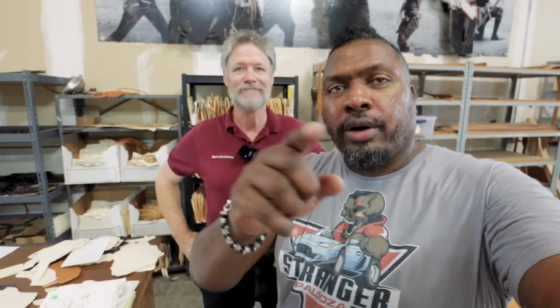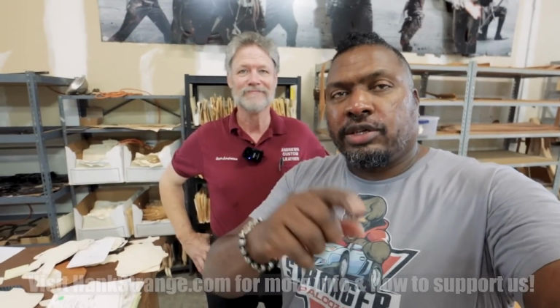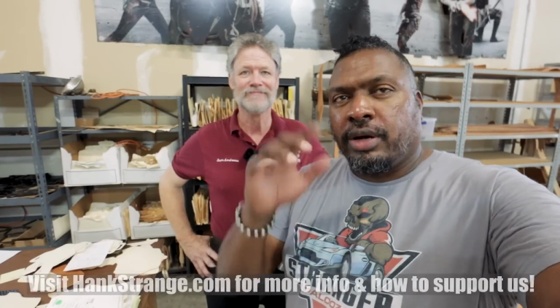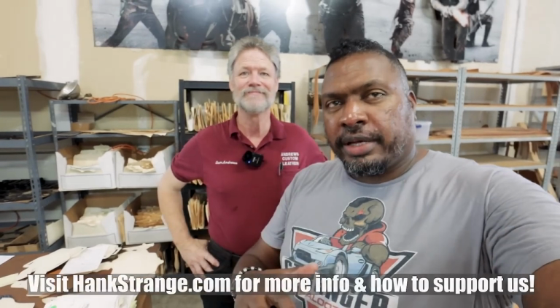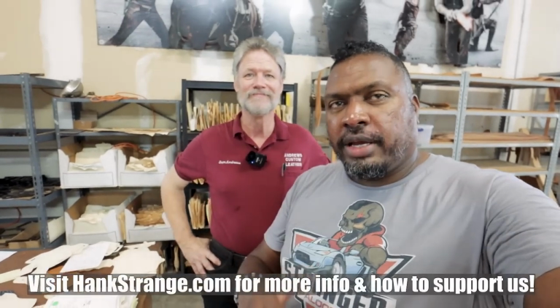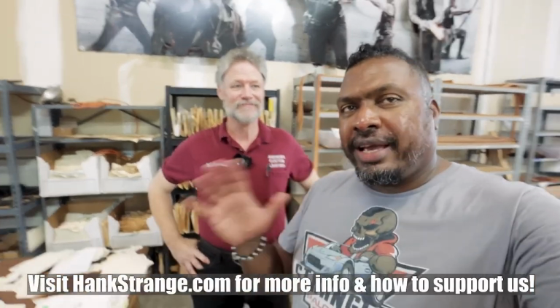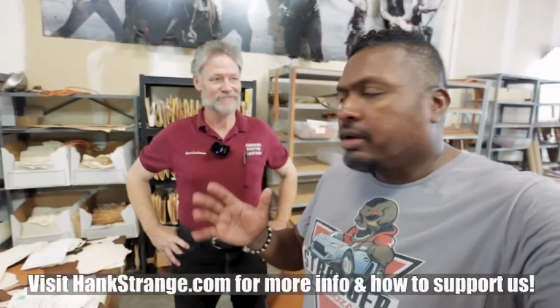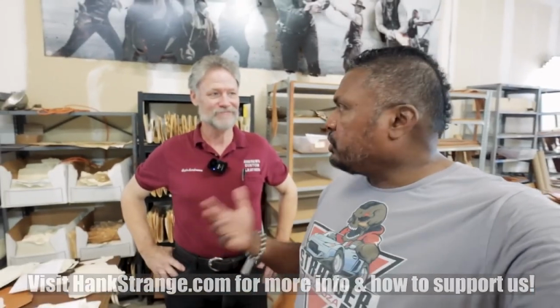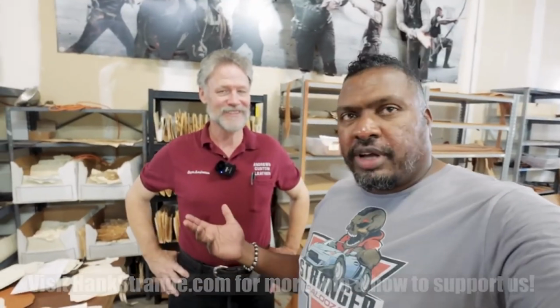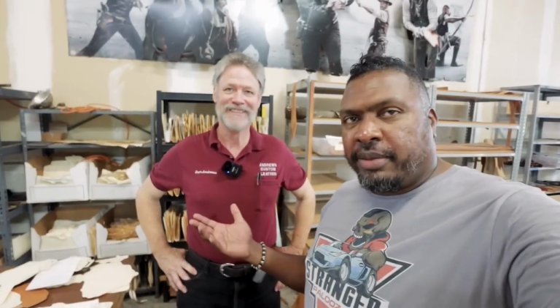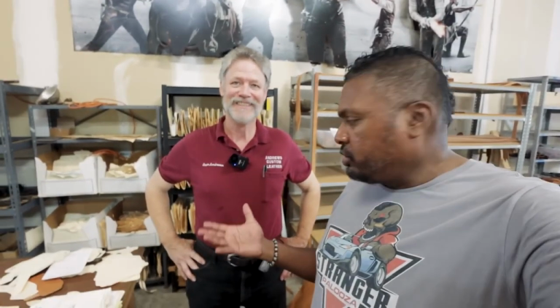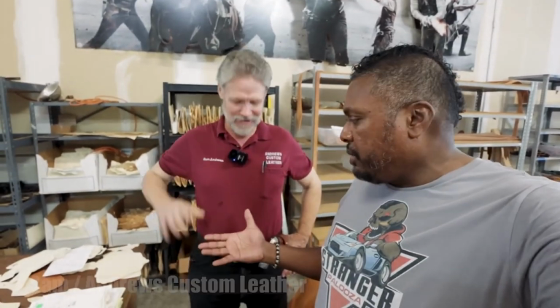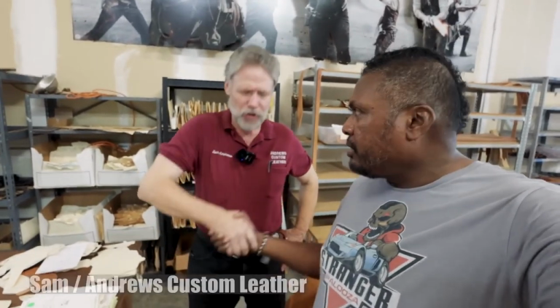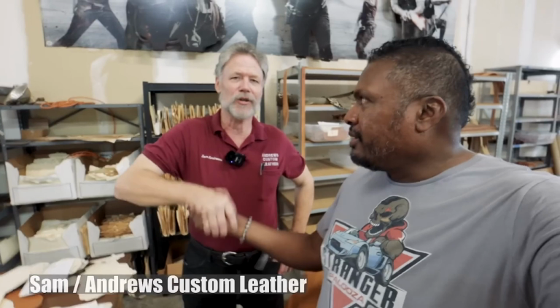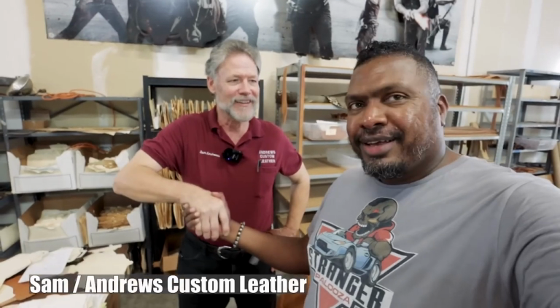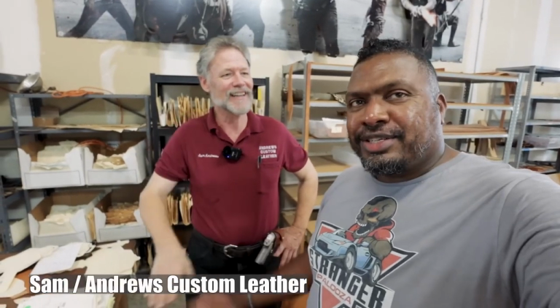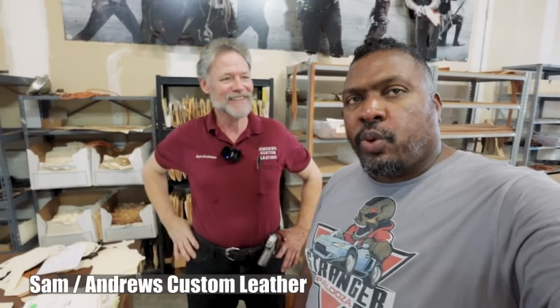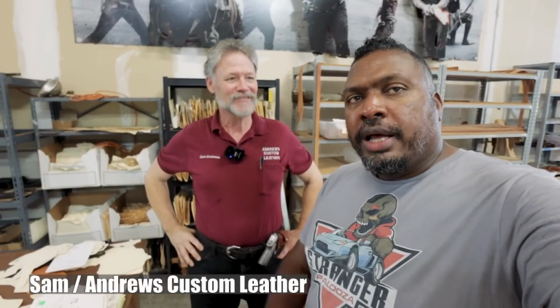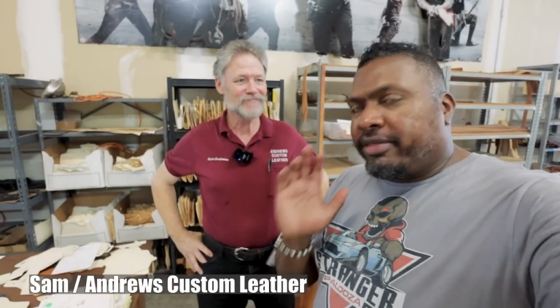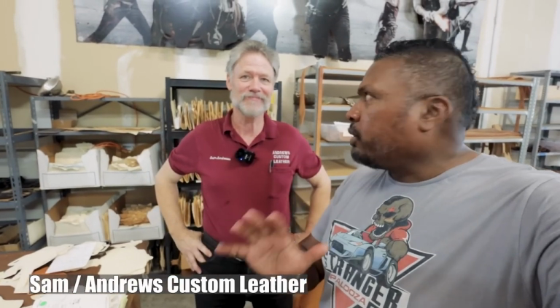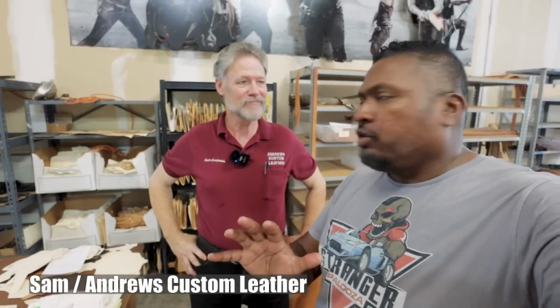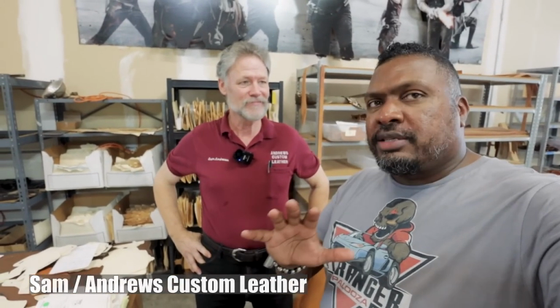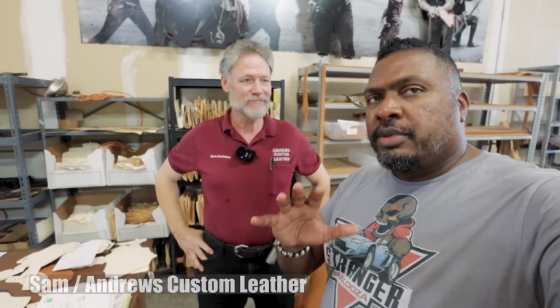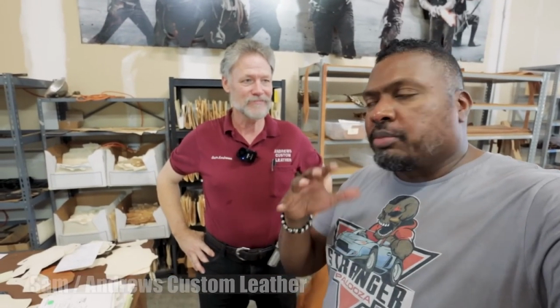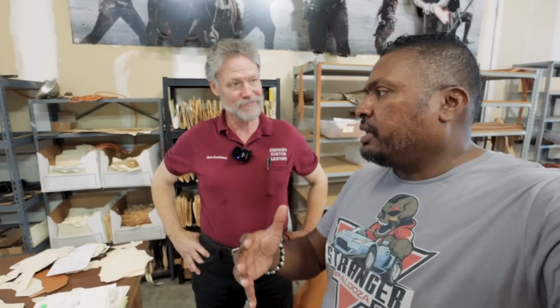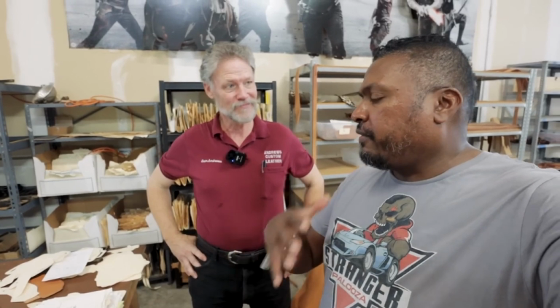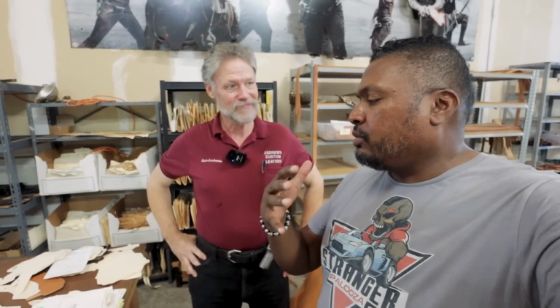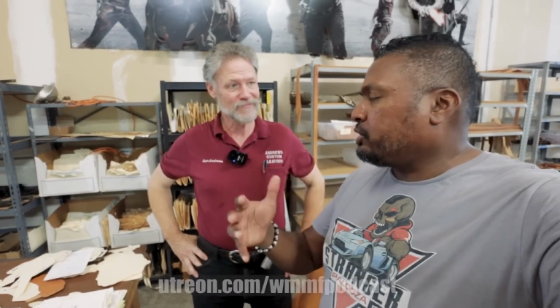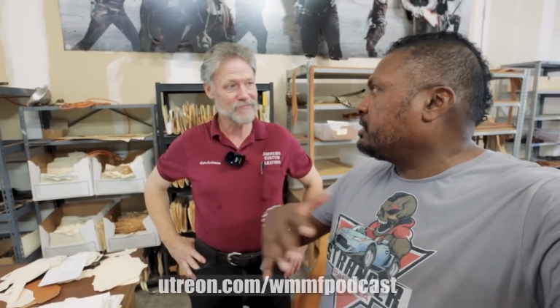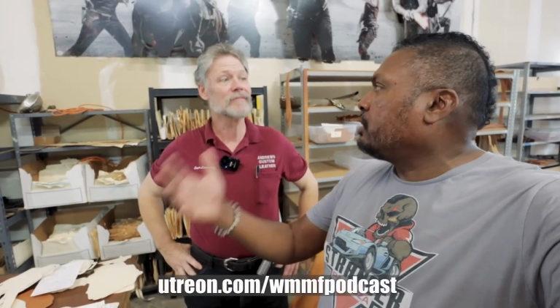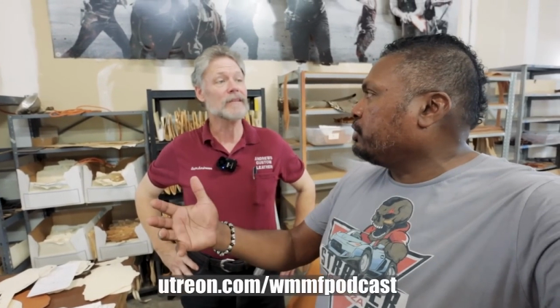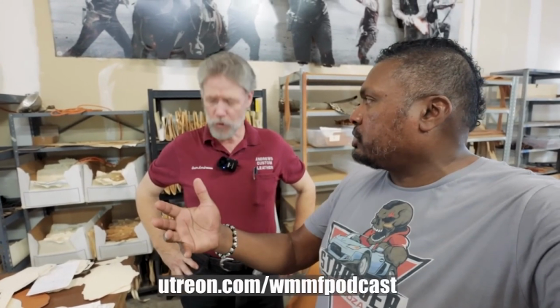Welcome back to the channel. I'm Hank Strange. Today we're doing some stuff with Sam Andrews. I think what we want to do is some content that folks can watch that's not as long as our usual stuff.